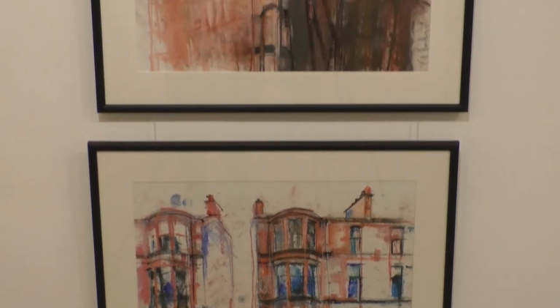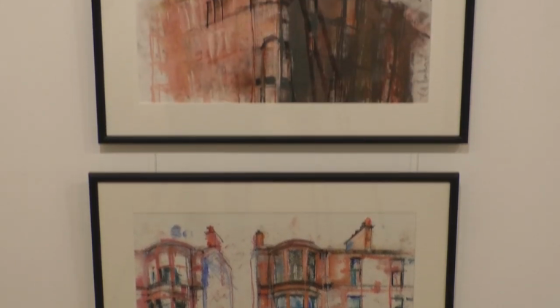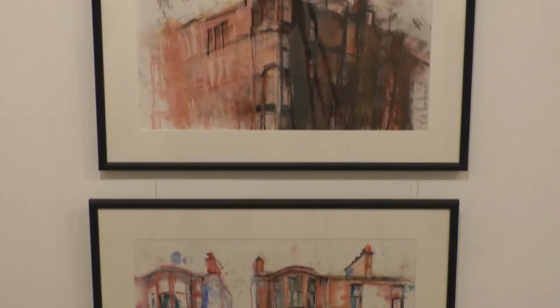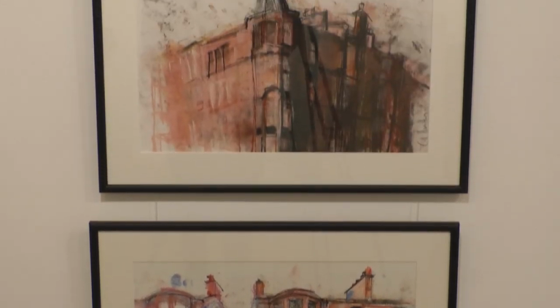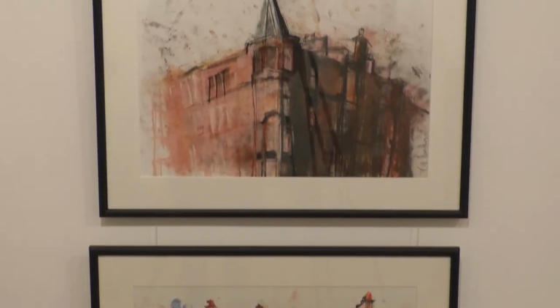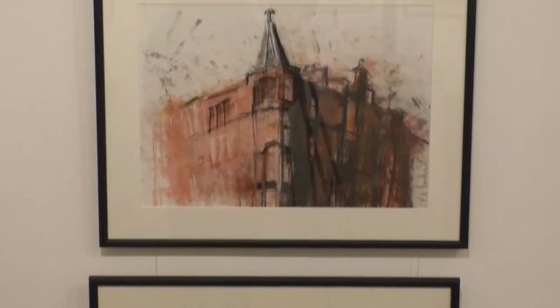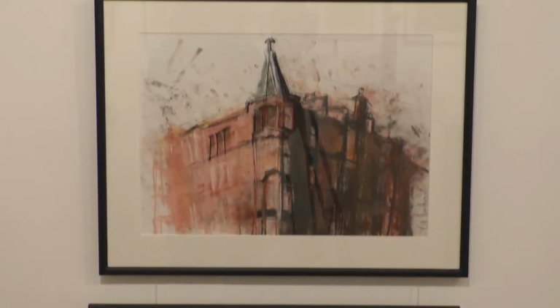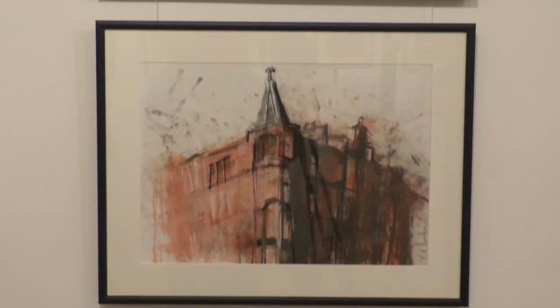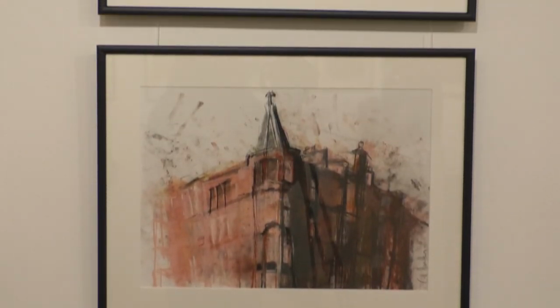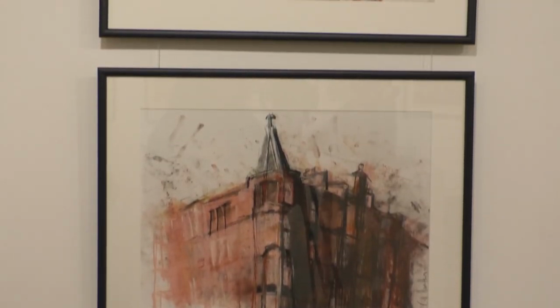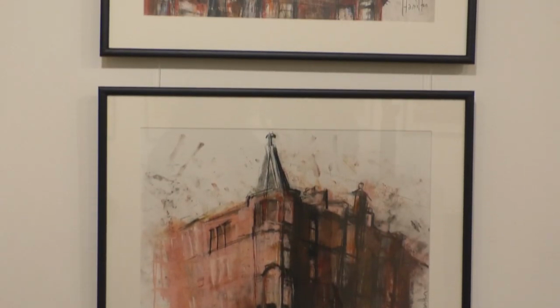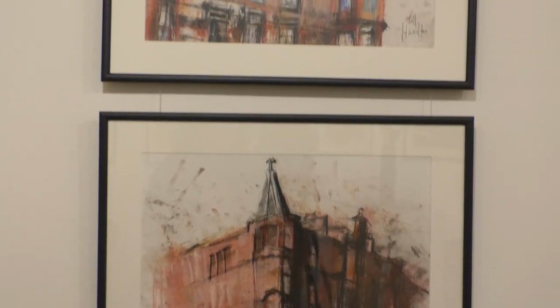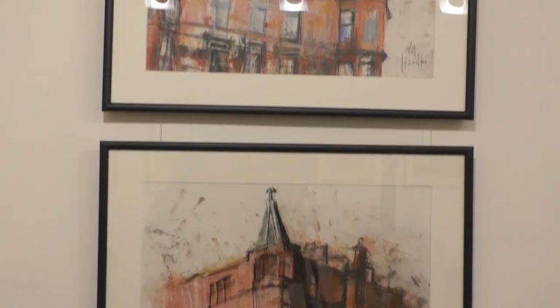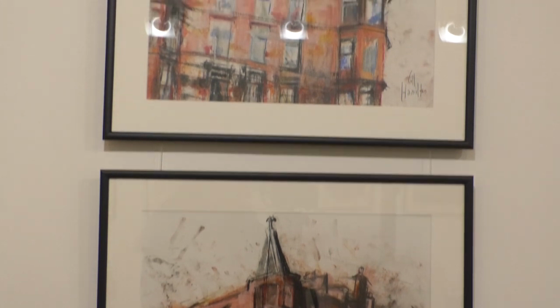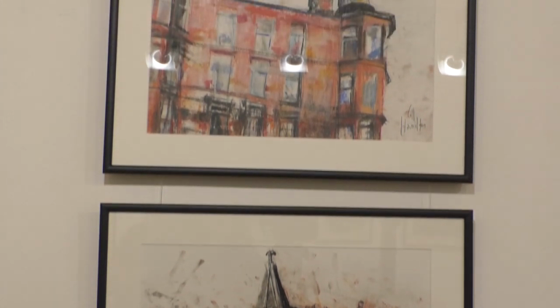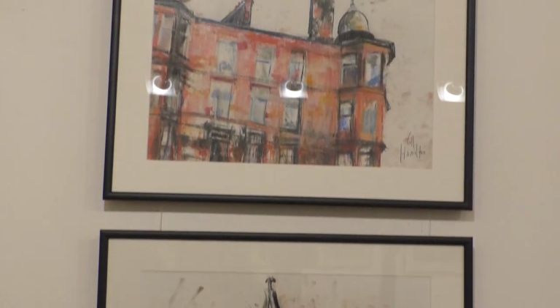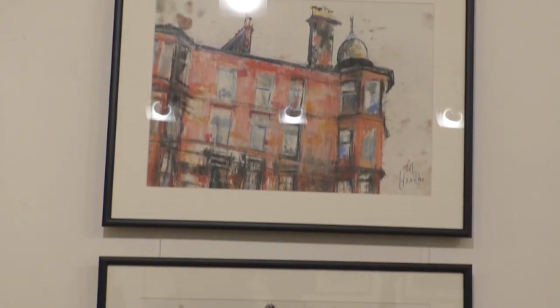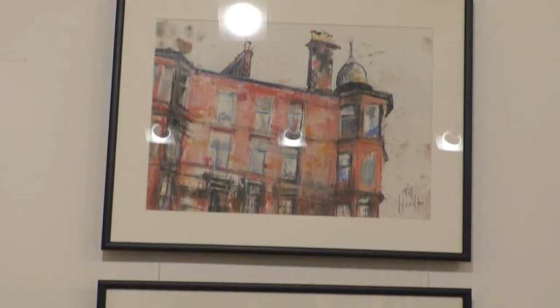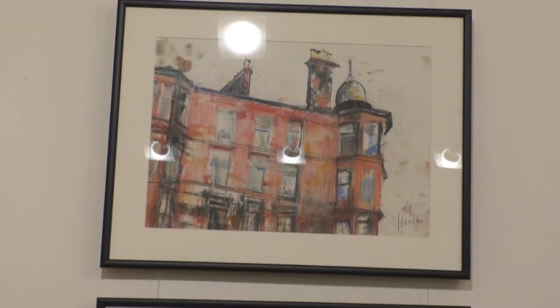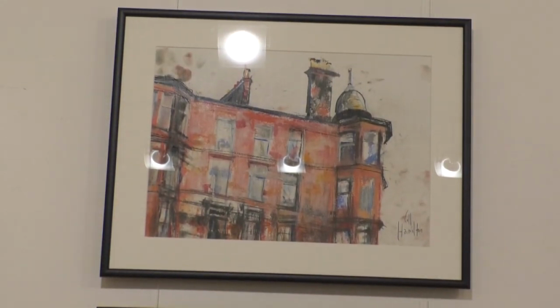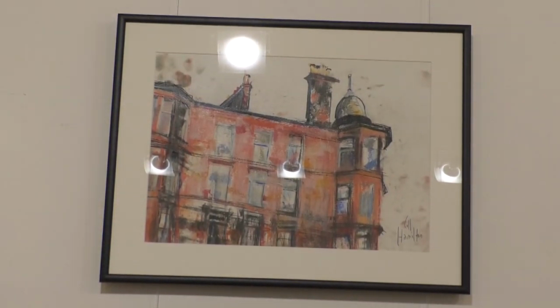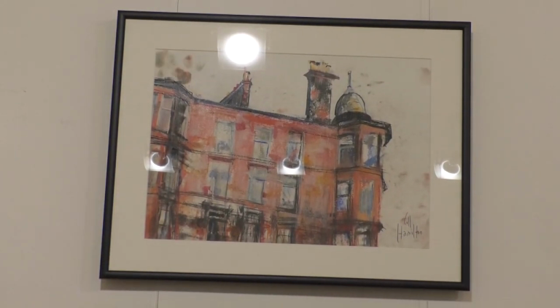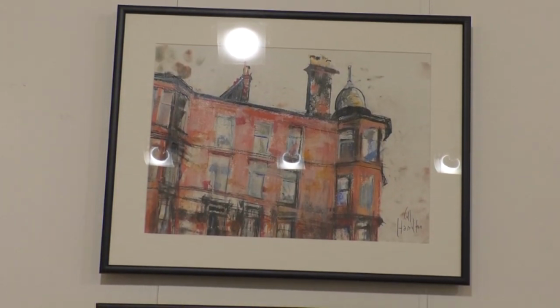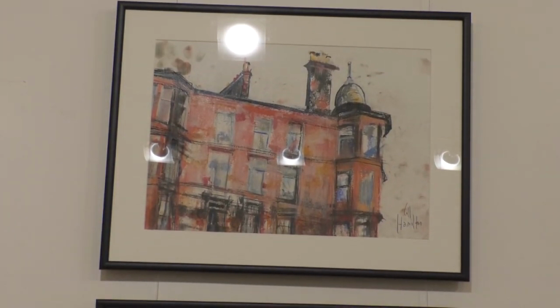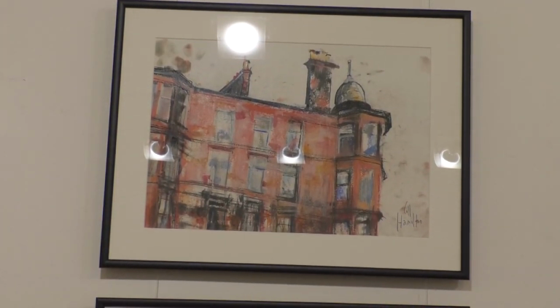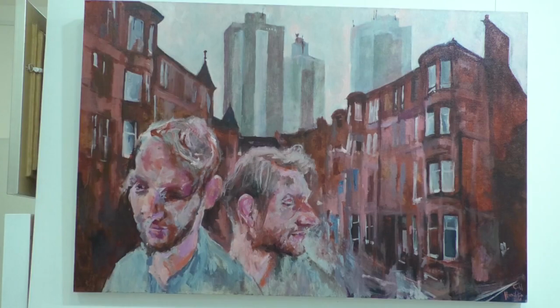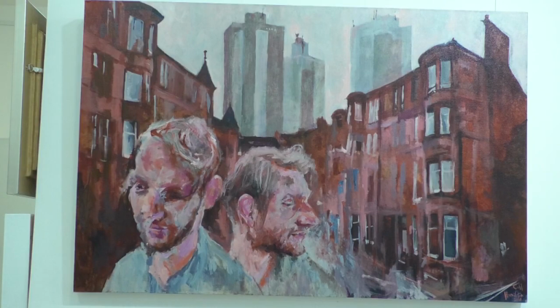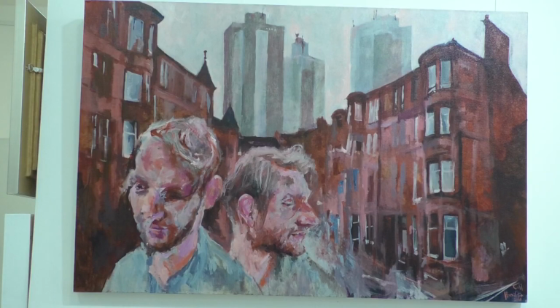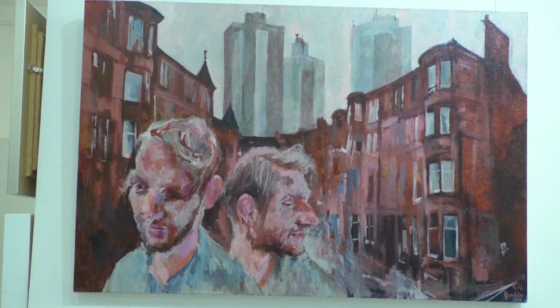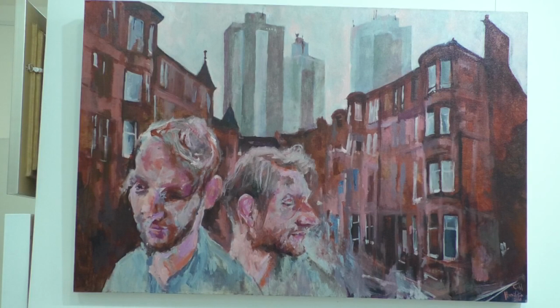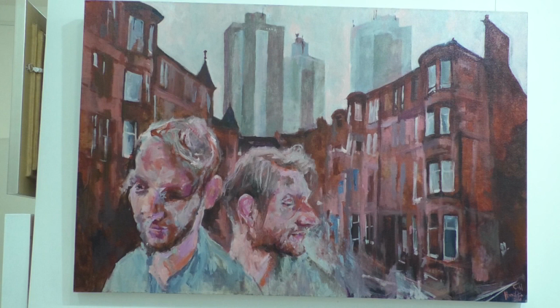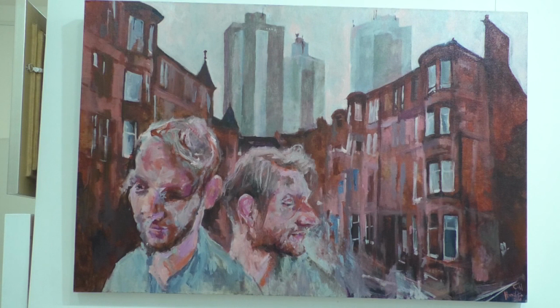Nearly all of our artists are local, especially in this exhibition — they more or less all live in Glasgow. I think we've got one artist who's in Edinburgh; apart from that, all local.